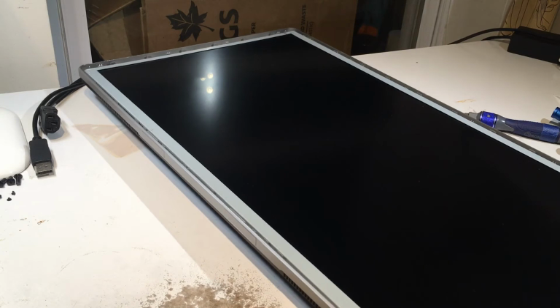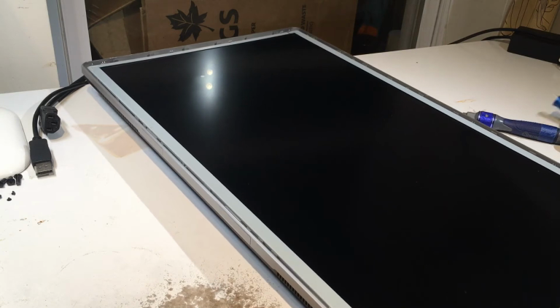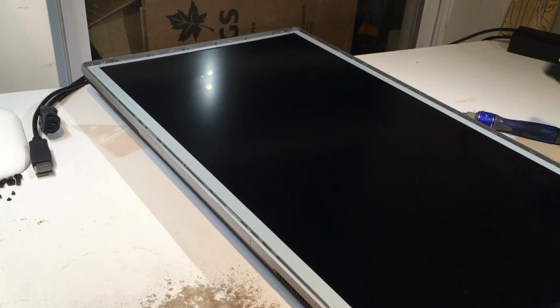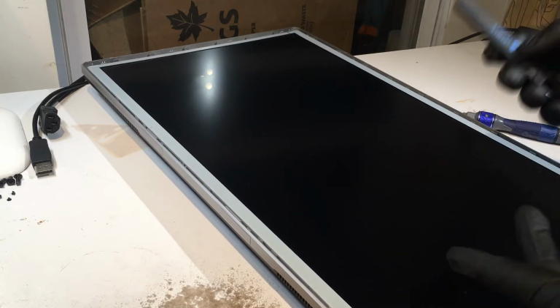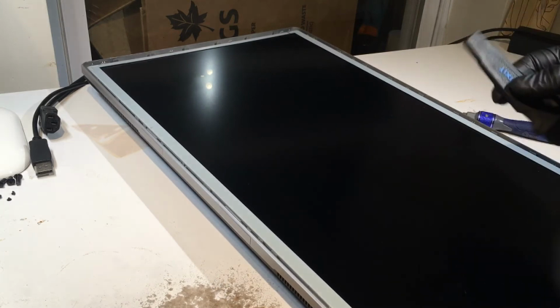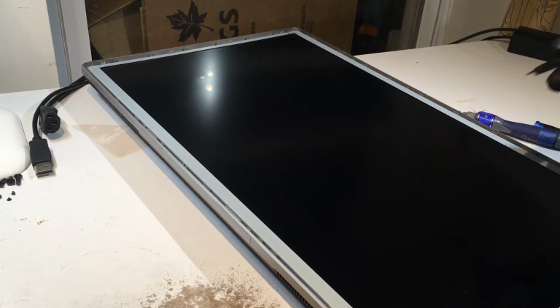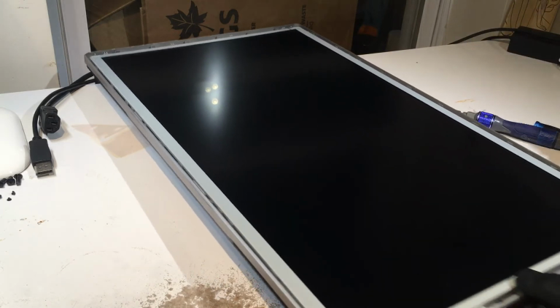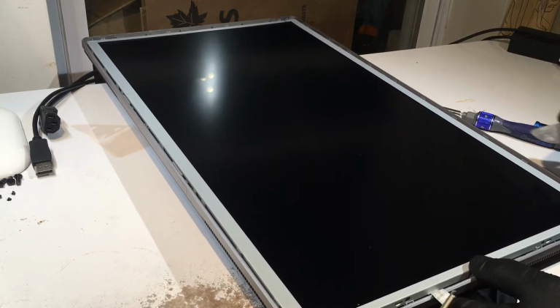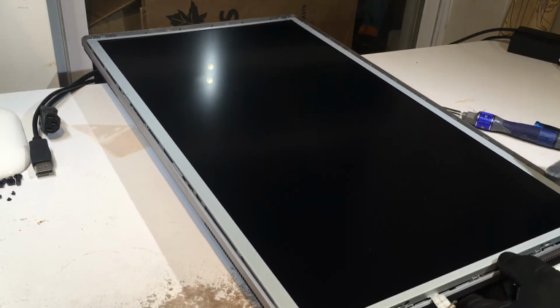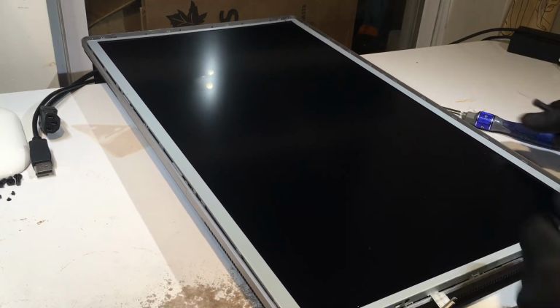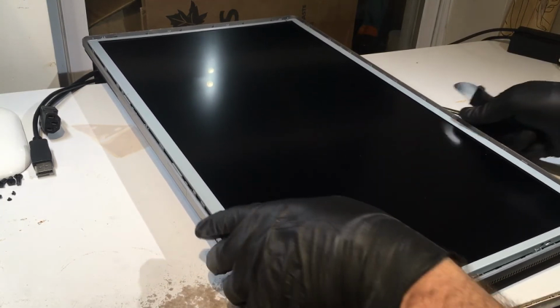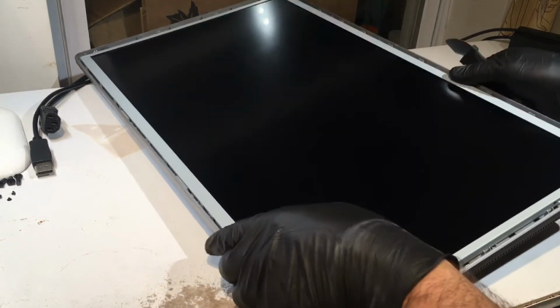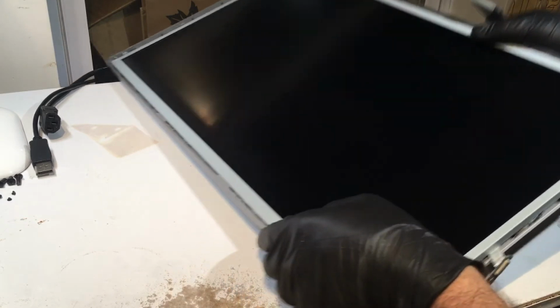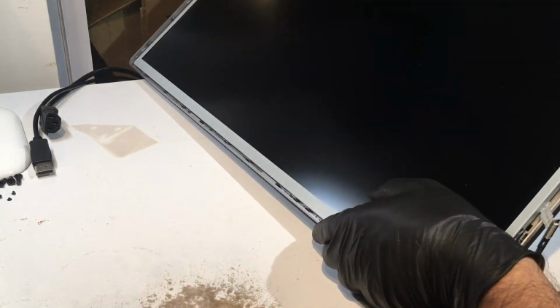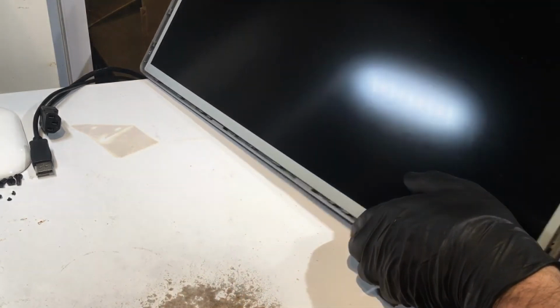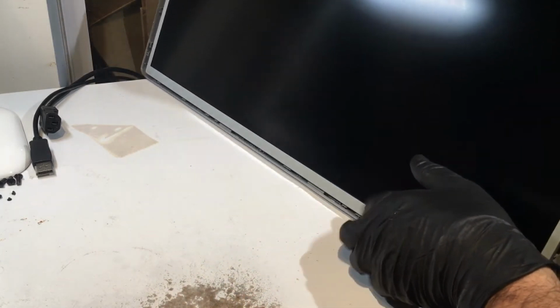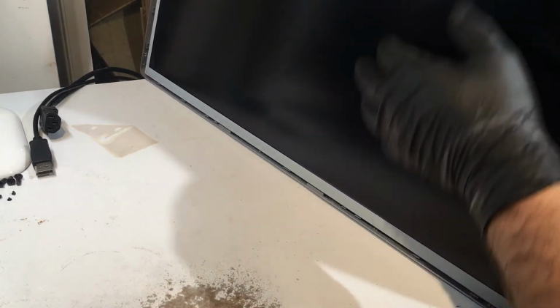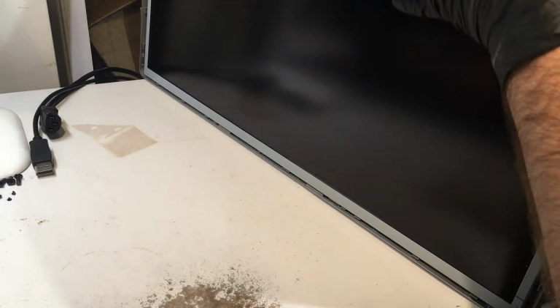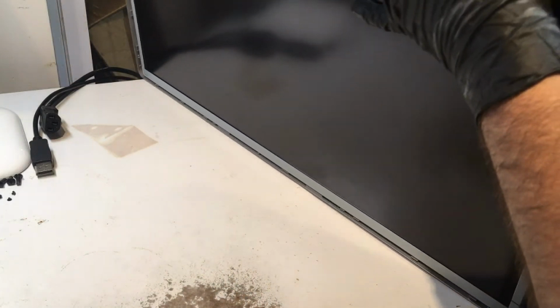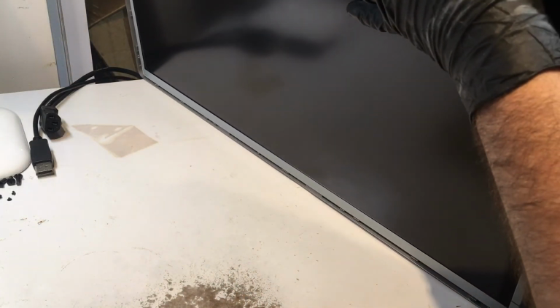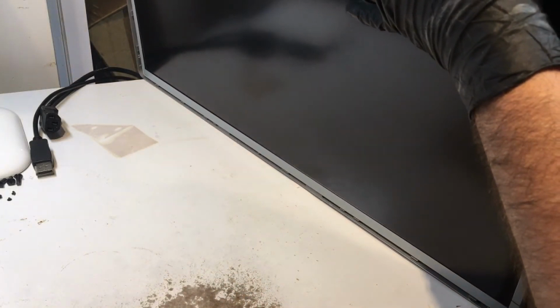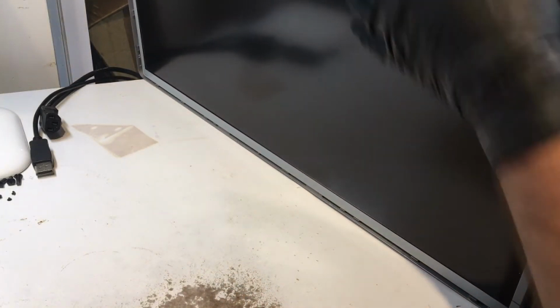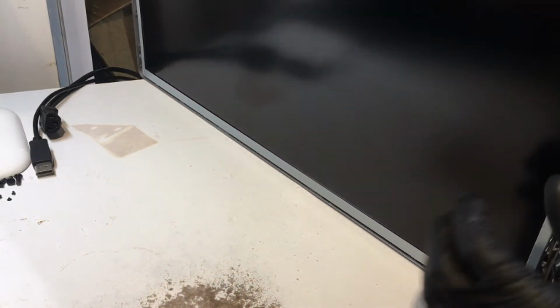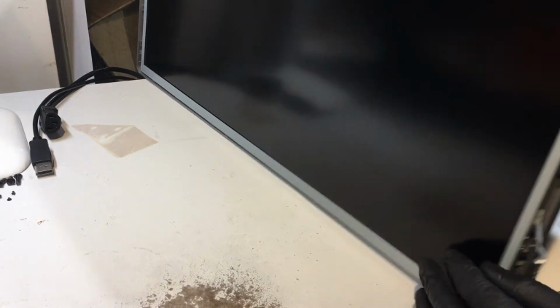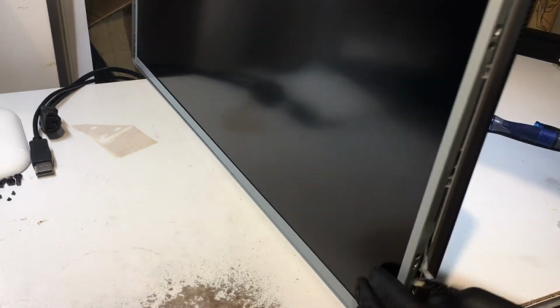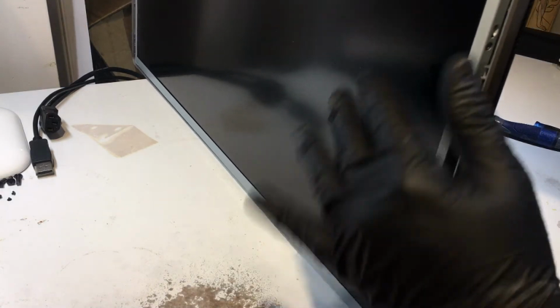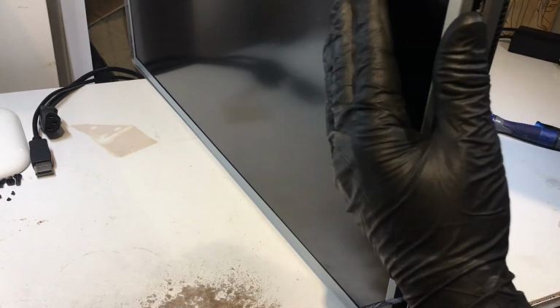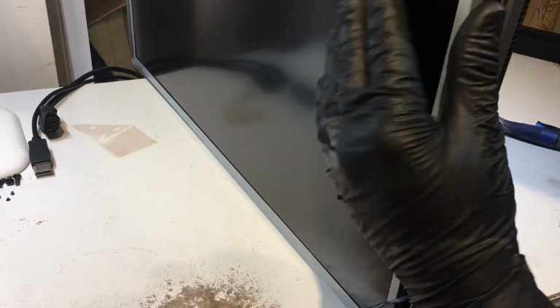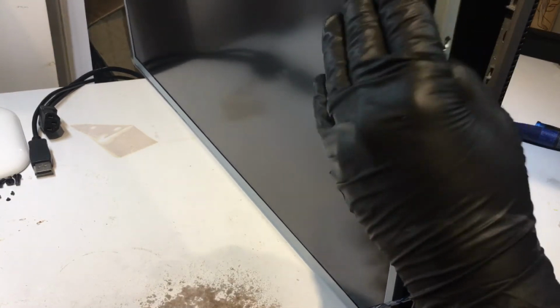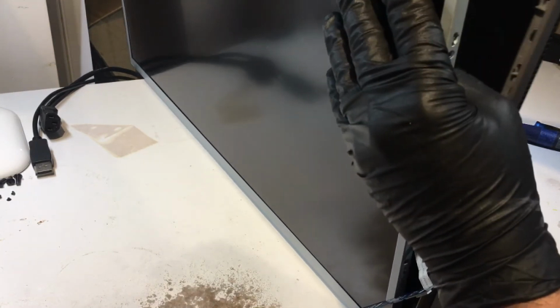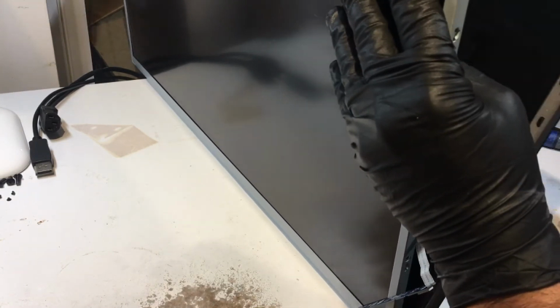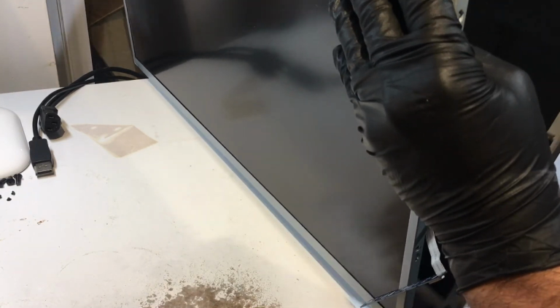You've already taken the four screws out of the back and released the ribbon cable, so you can essentially tilt the display up carefully — it will fall right out. Flip it right up and it will come out of place.